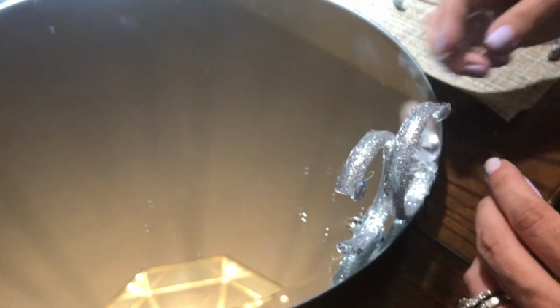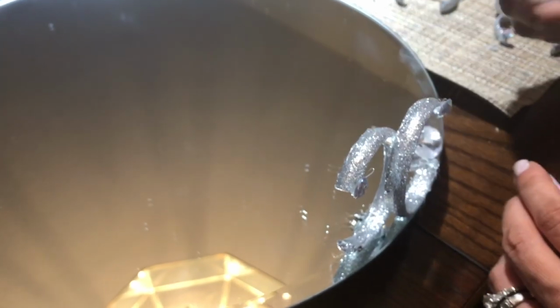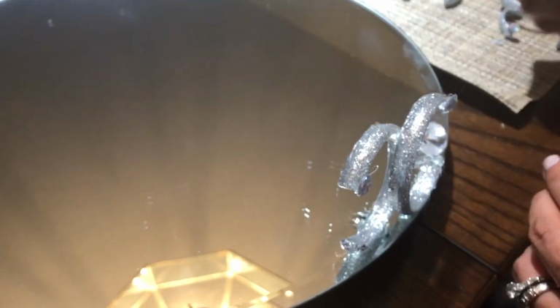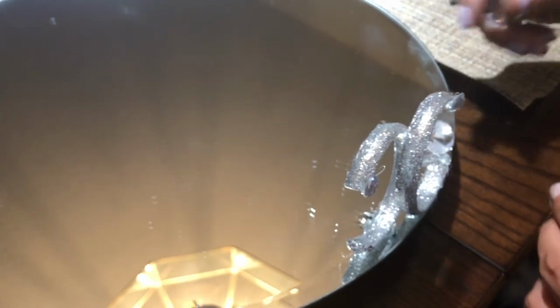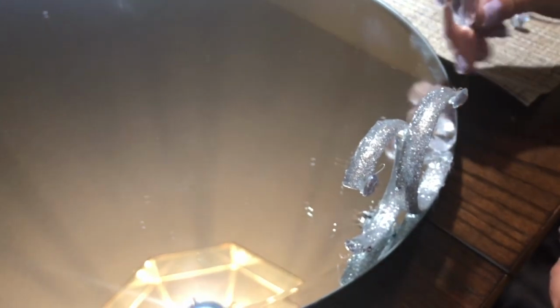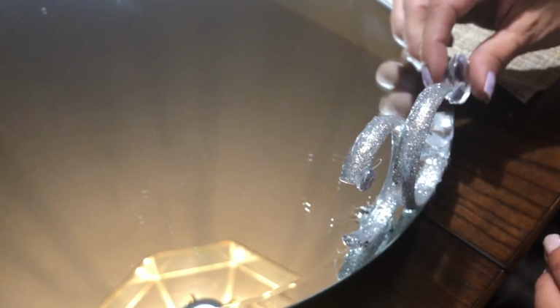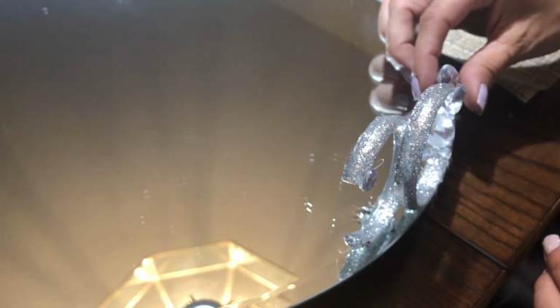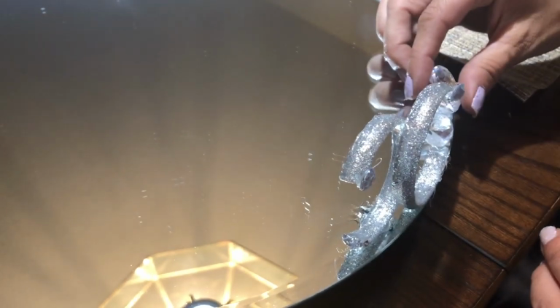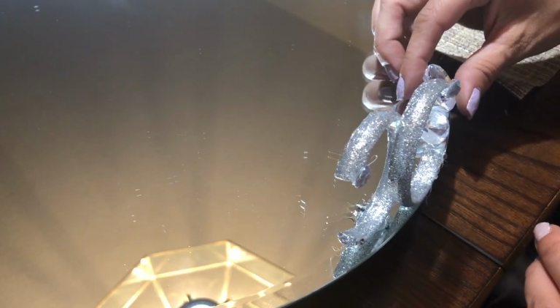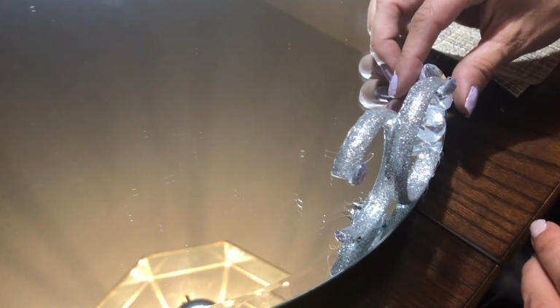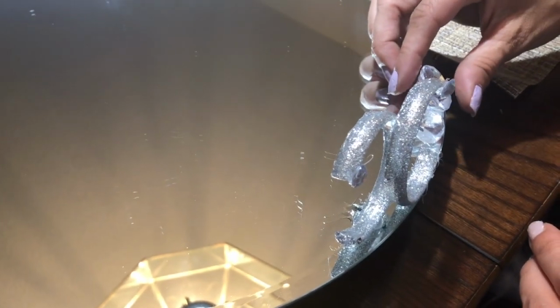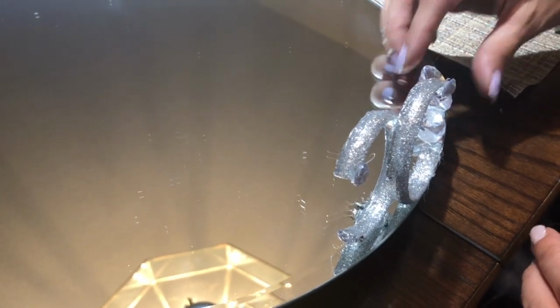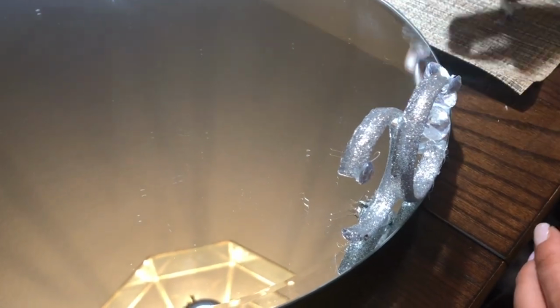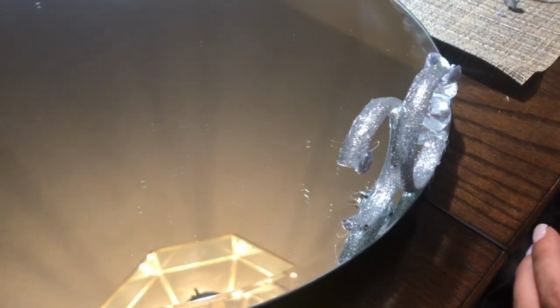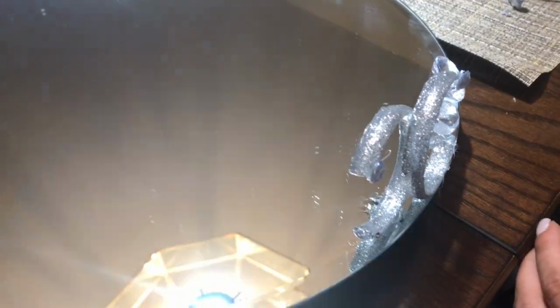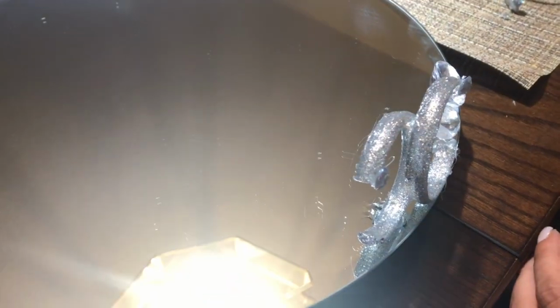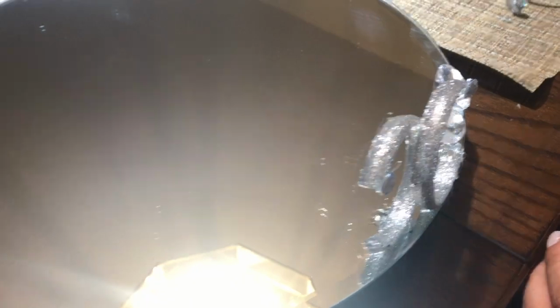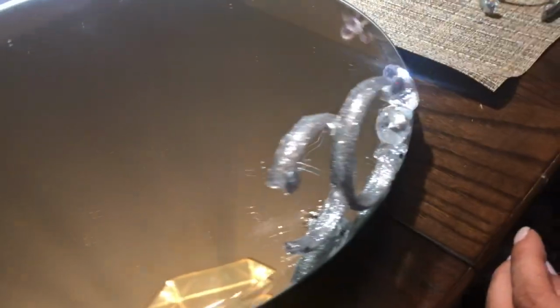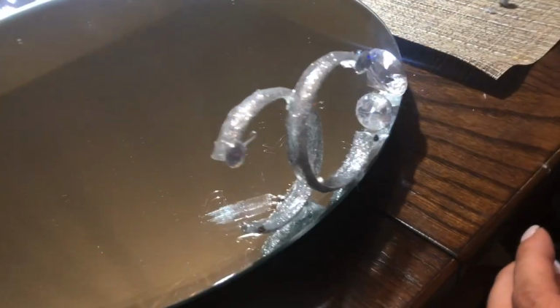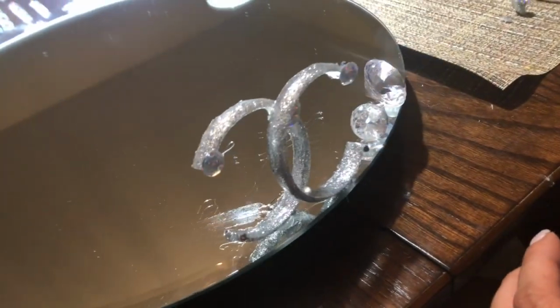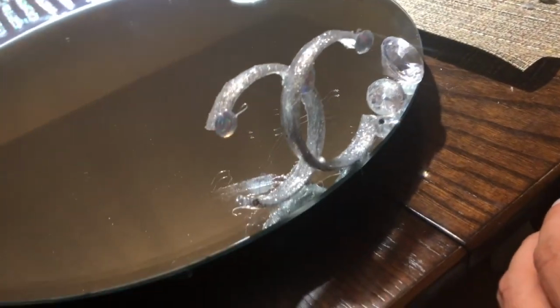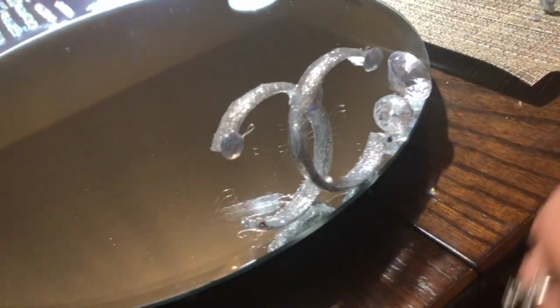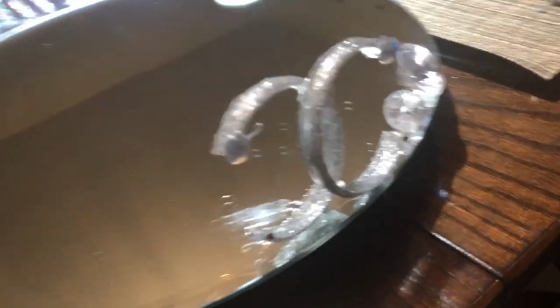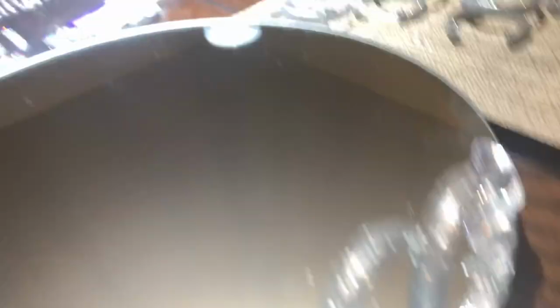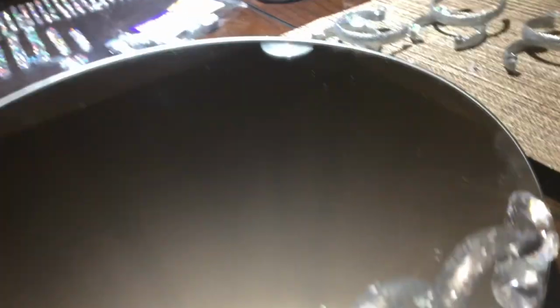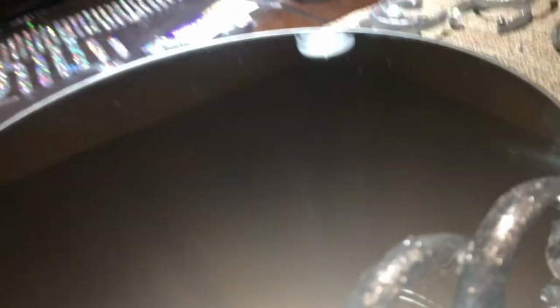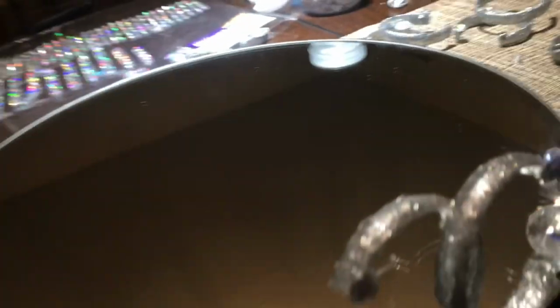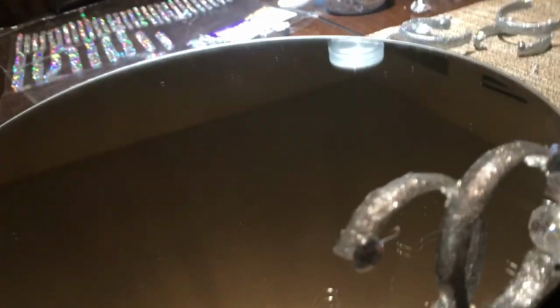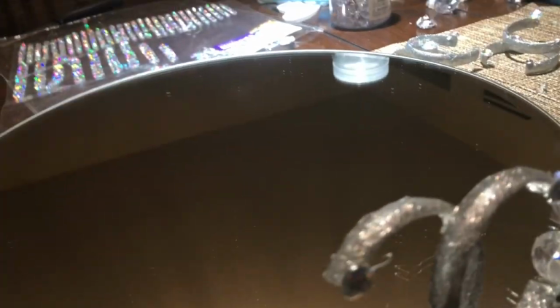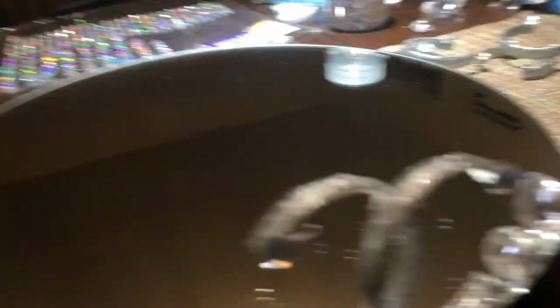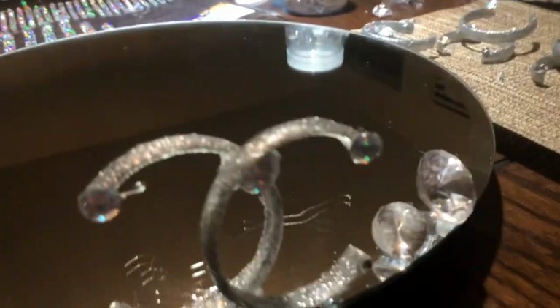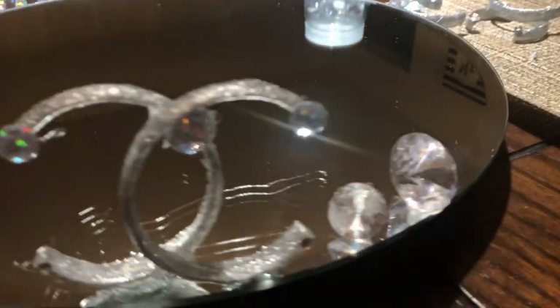We're going to be playing around with the little gemstones right now so that we can know exactly how we want it to be arranged. Then we'll give it a permanent placement.